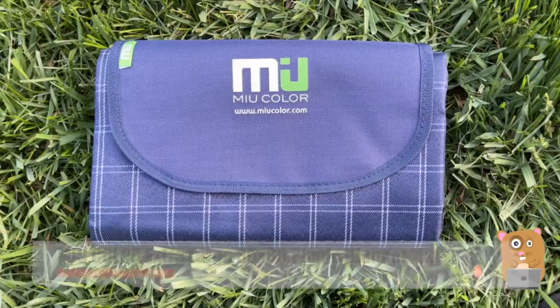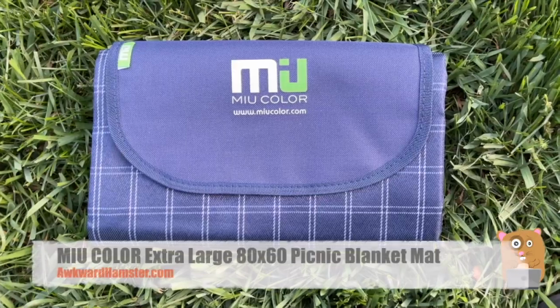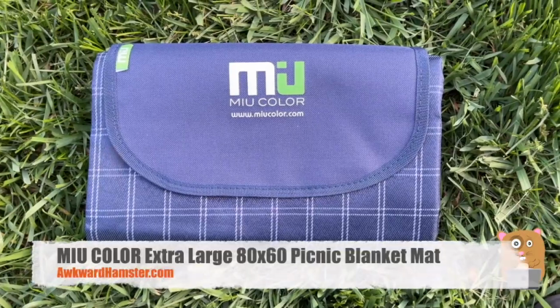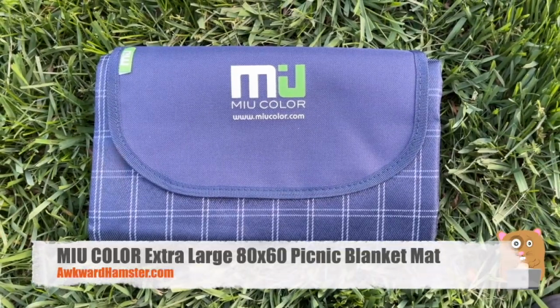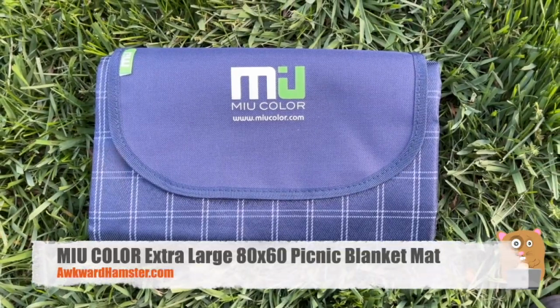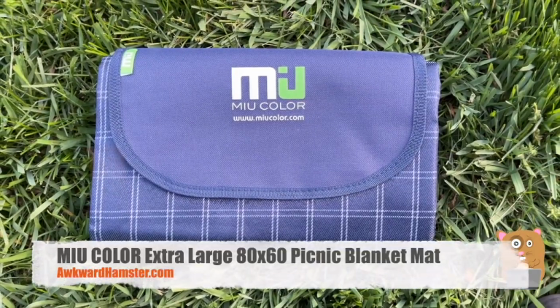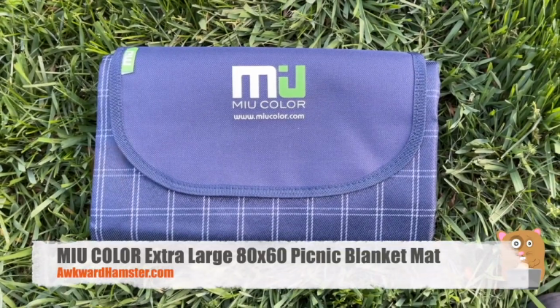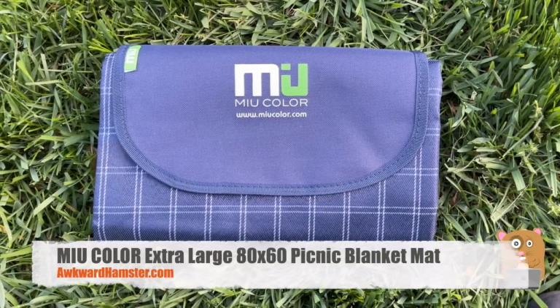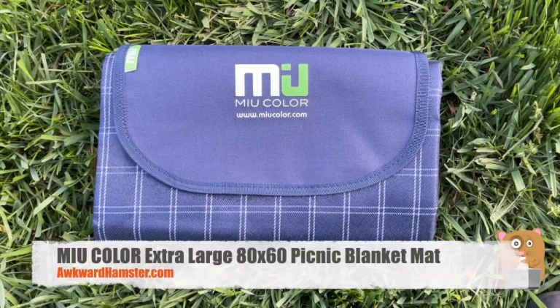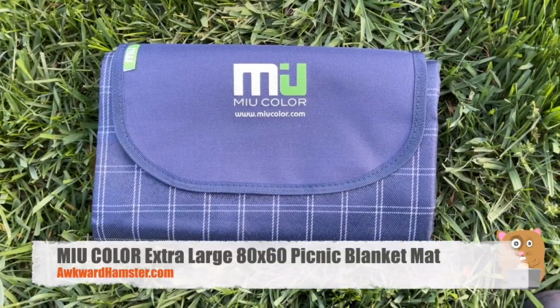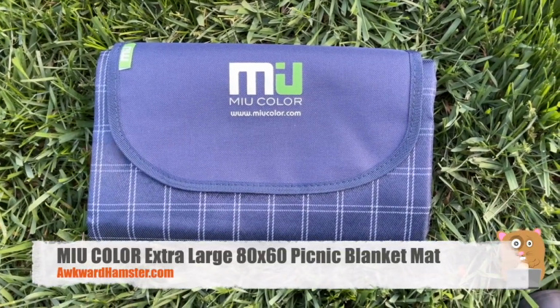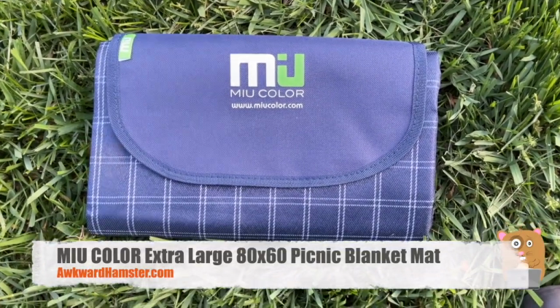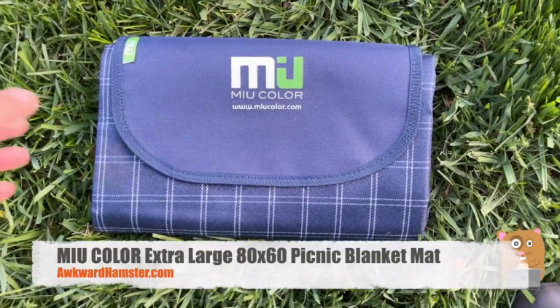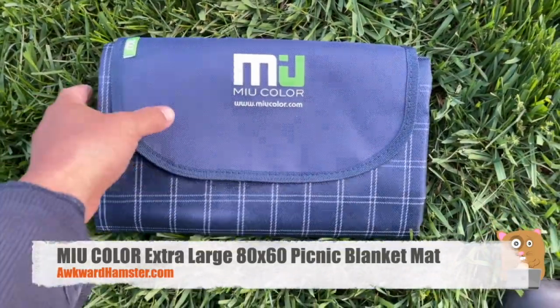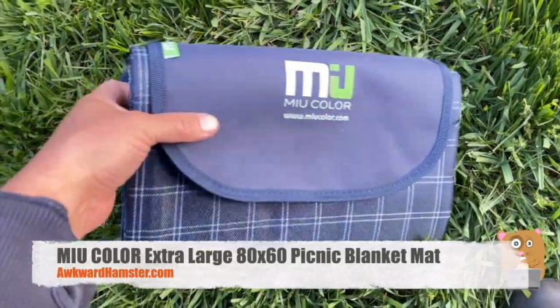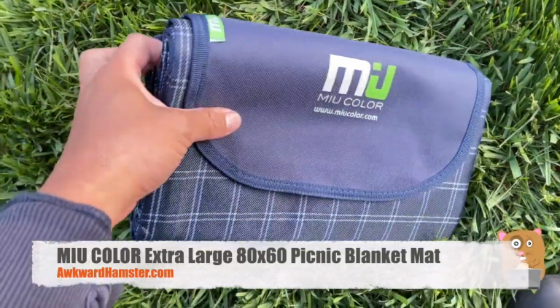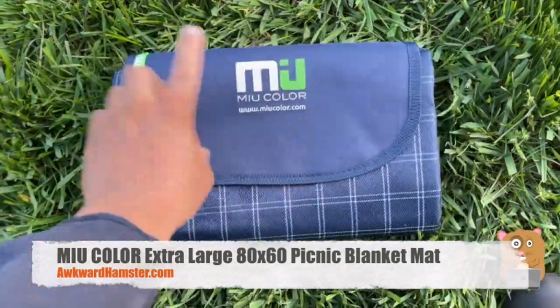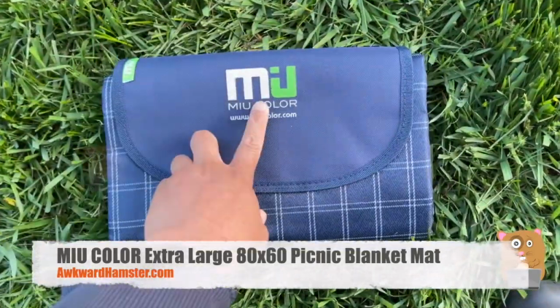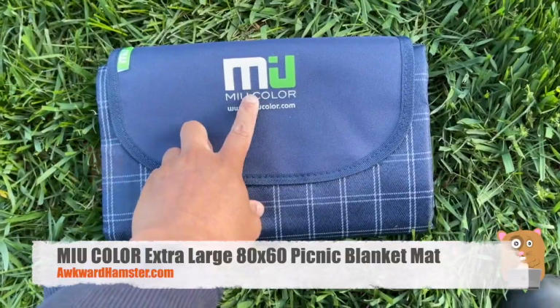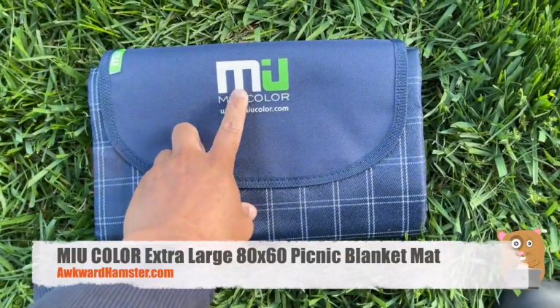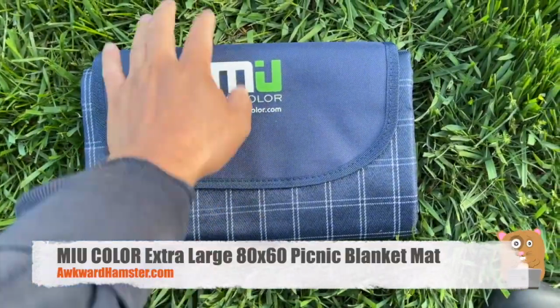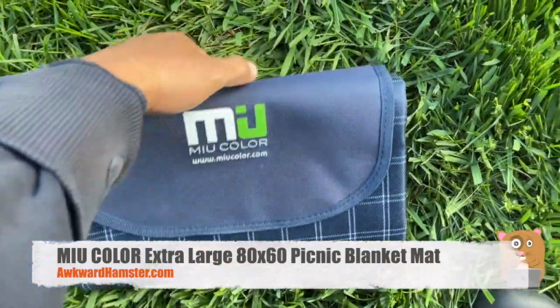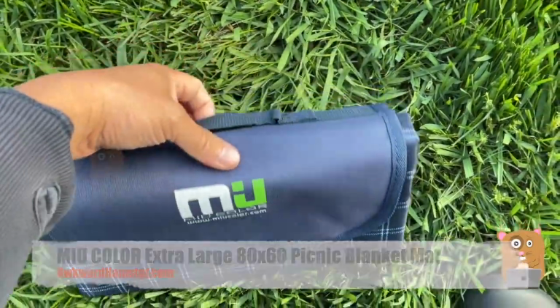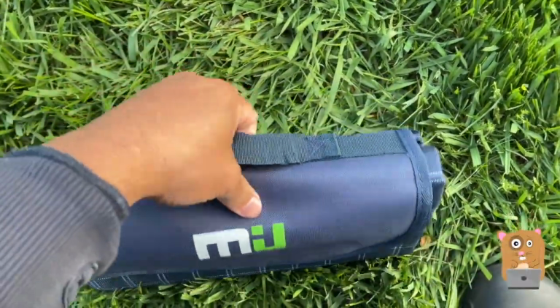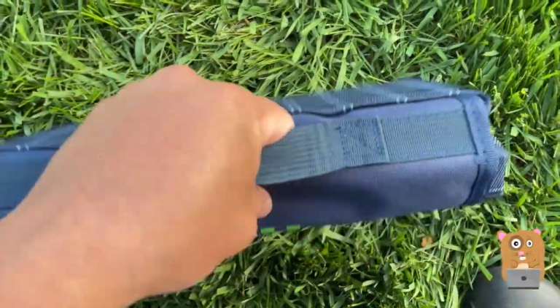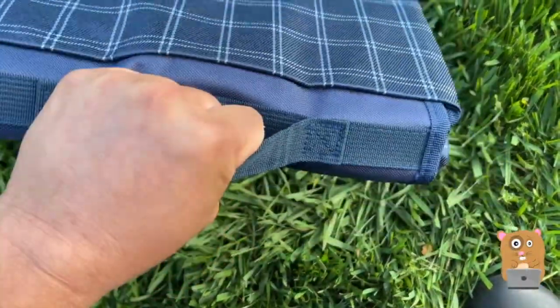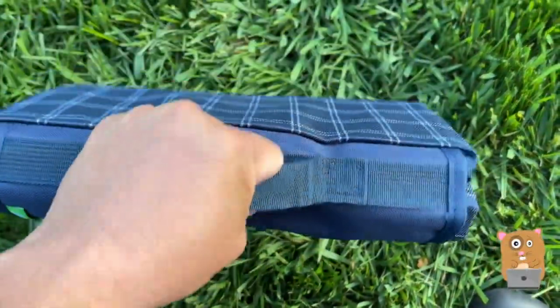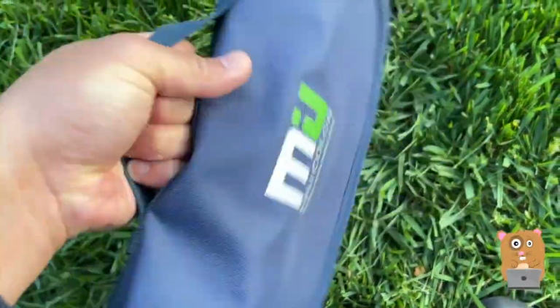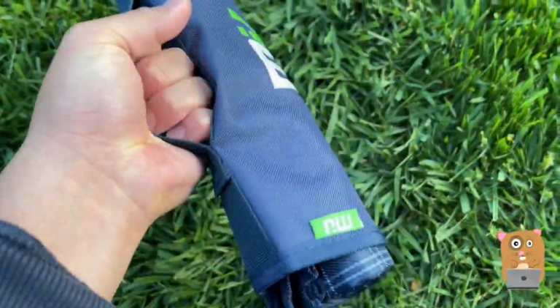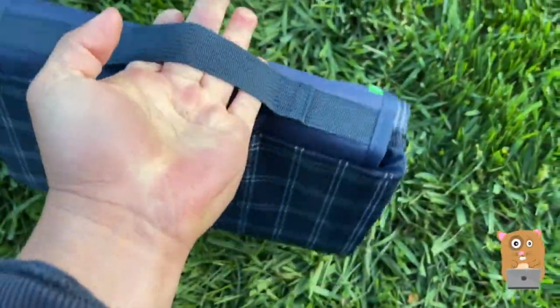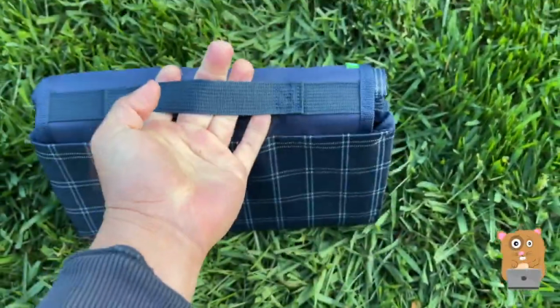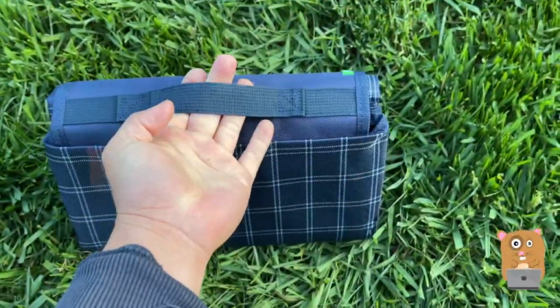Hi, welcome to Awkward Hamster. Today we'll be taking a look at this picnic mat. Here's the branding for it. It's all folded up in a portable size.